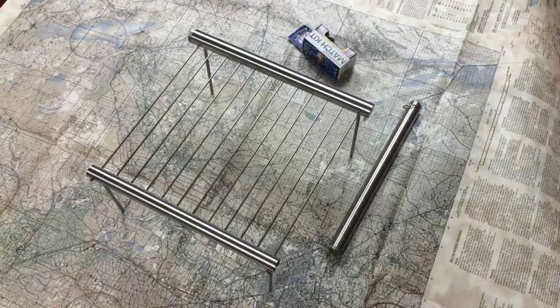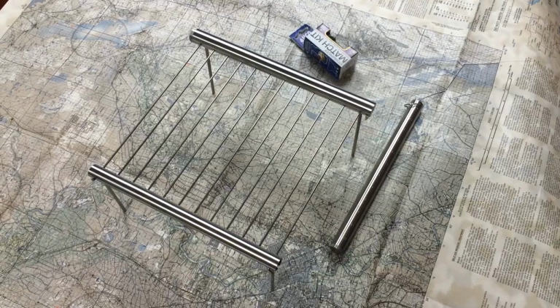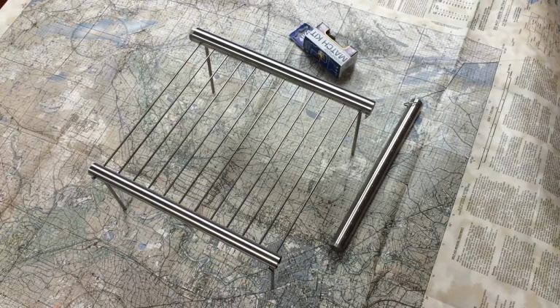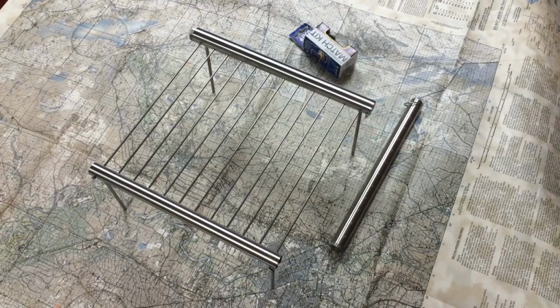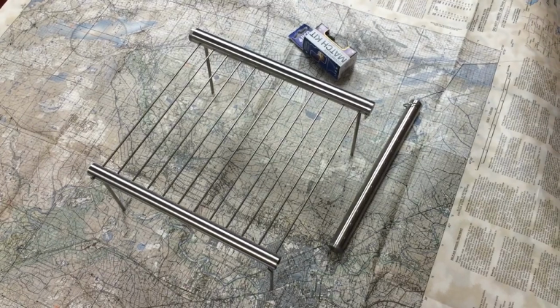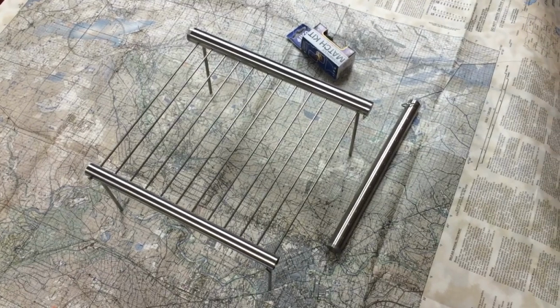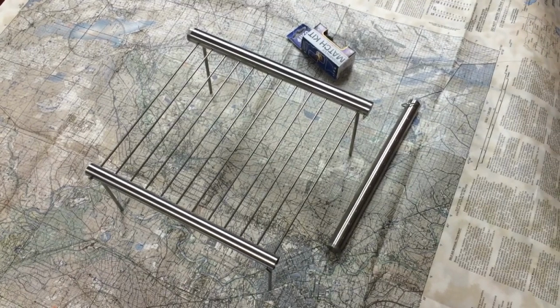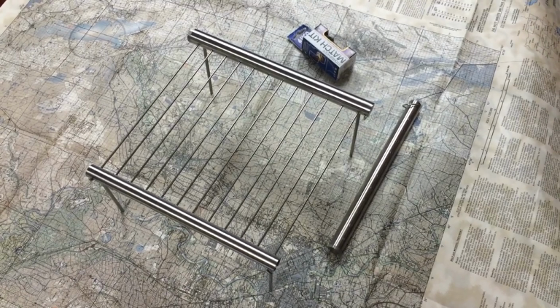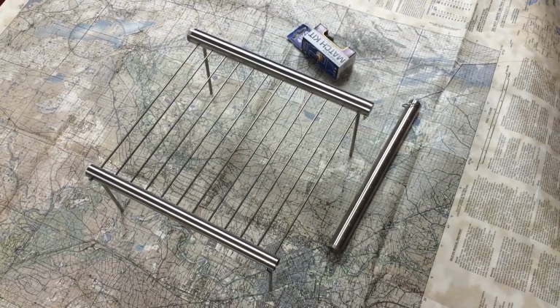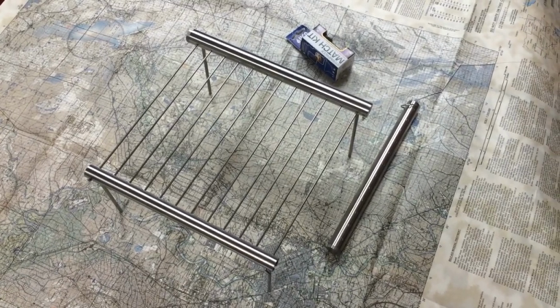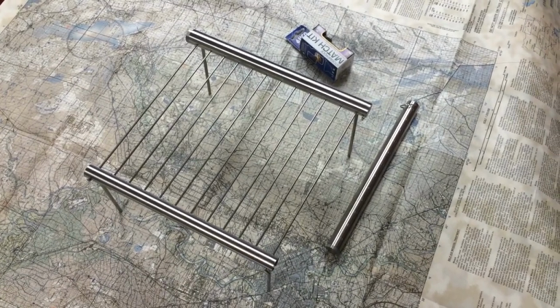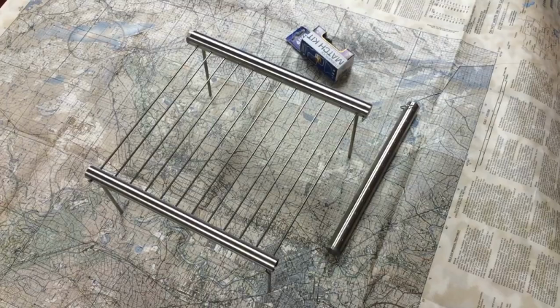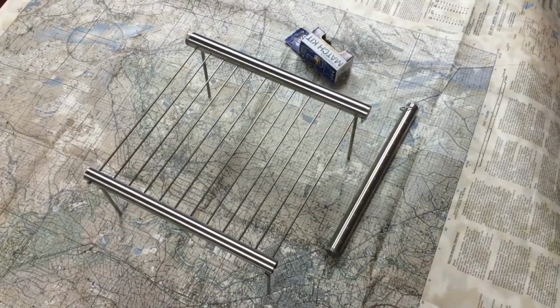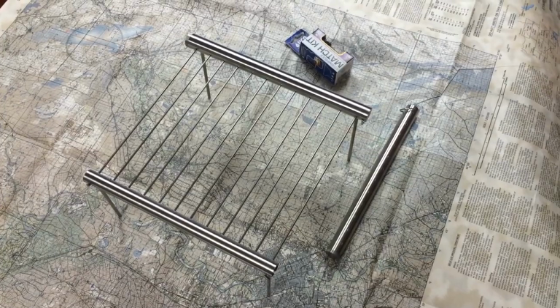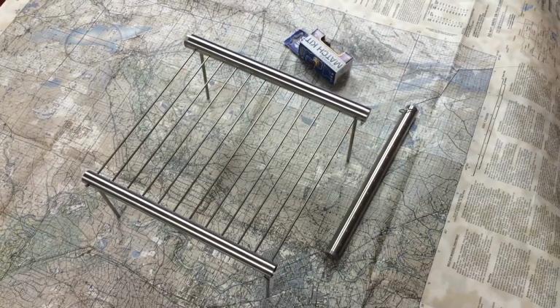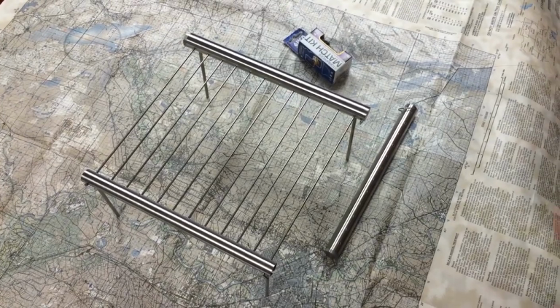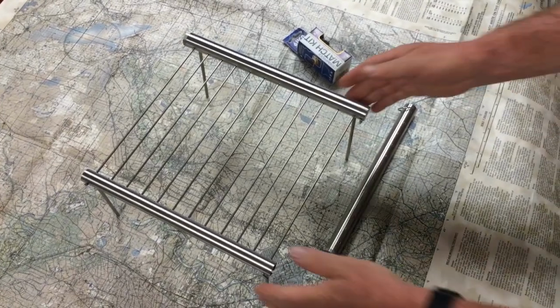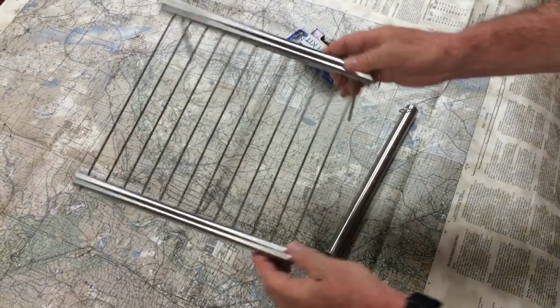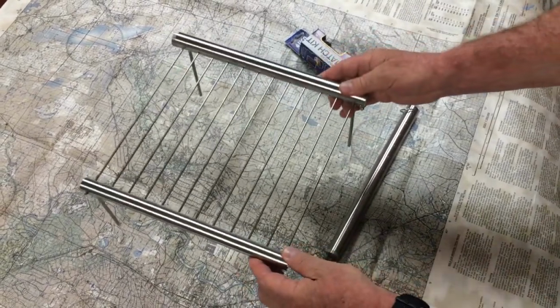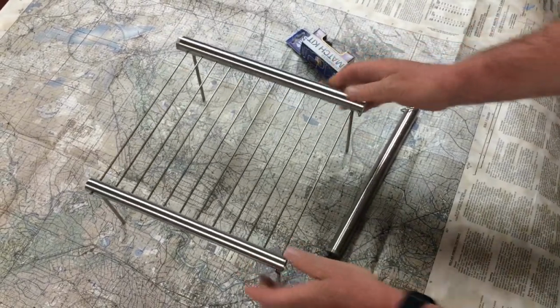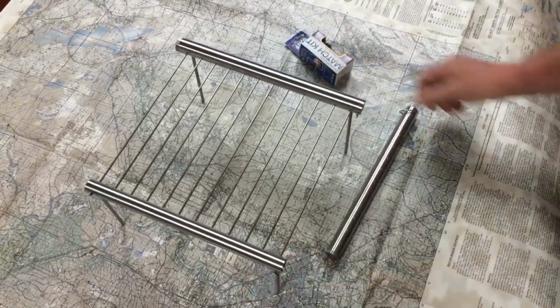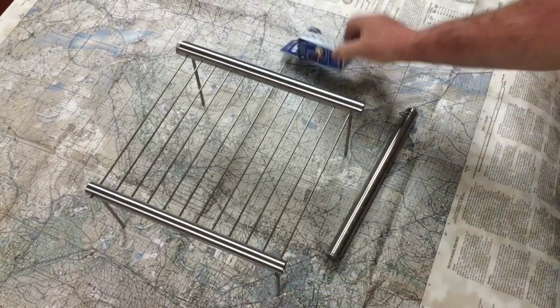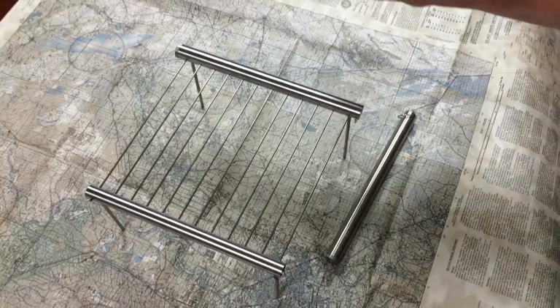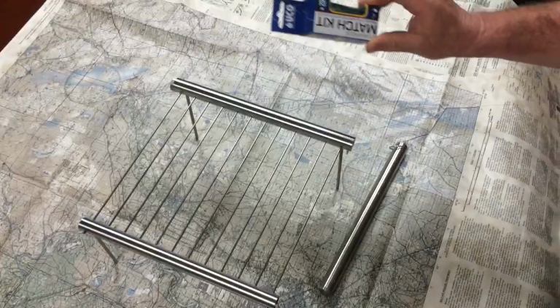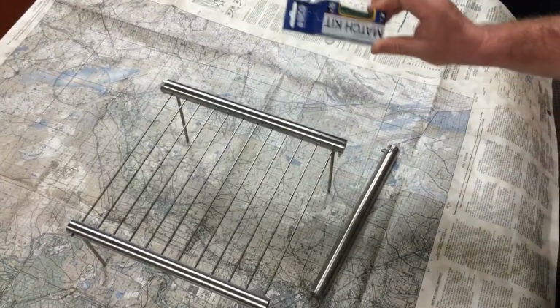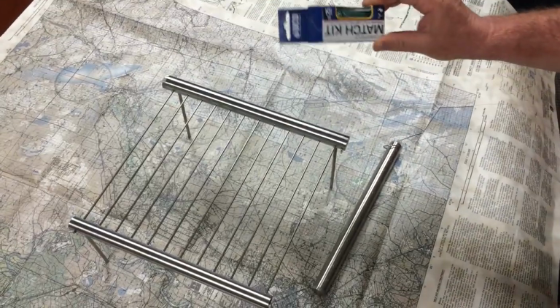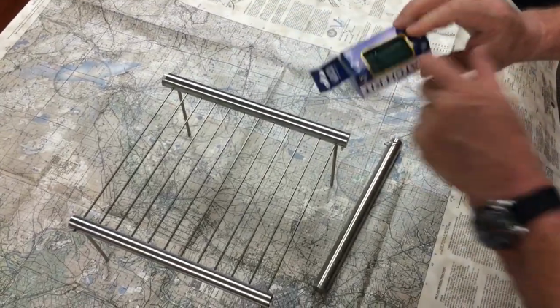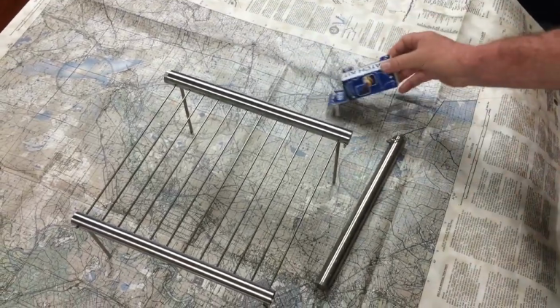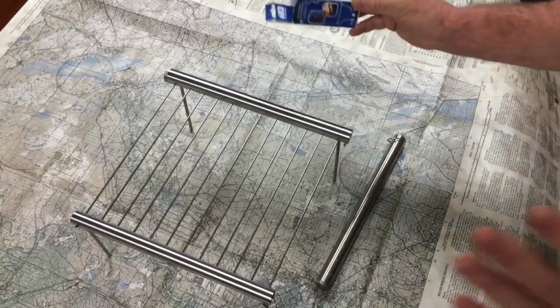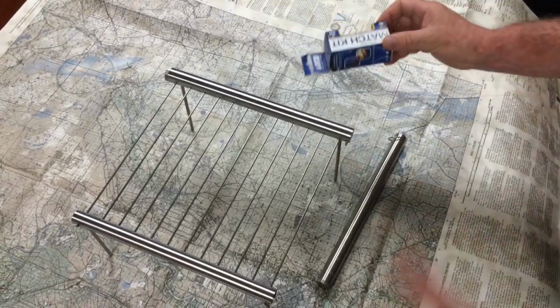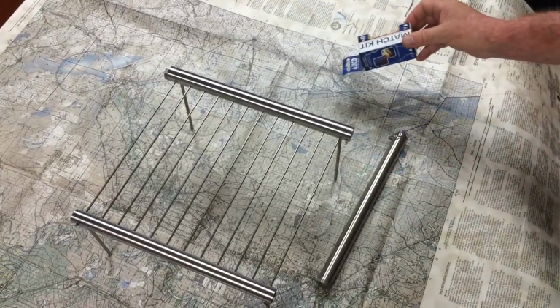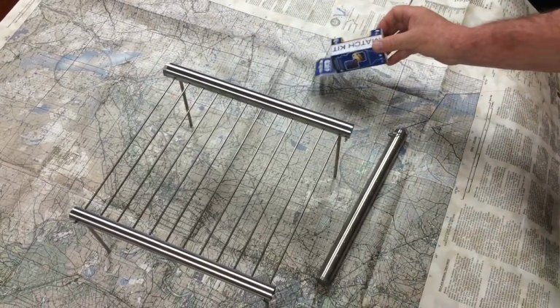Hi, welcome to another CountyComm video. Today I'm excited to tell you about the Gorilla Put Duo. We're going to include a set of matches for you in a heavy waterproof case, but we'll talk more about that later.